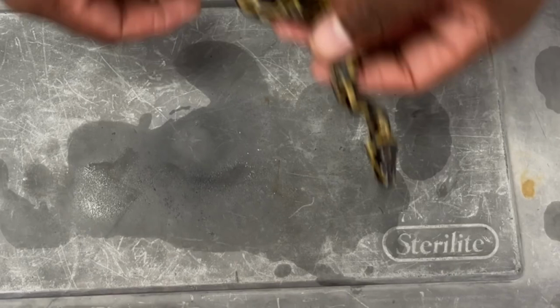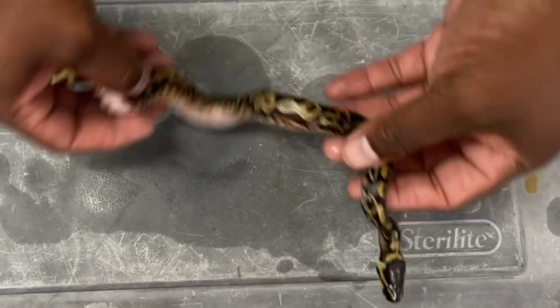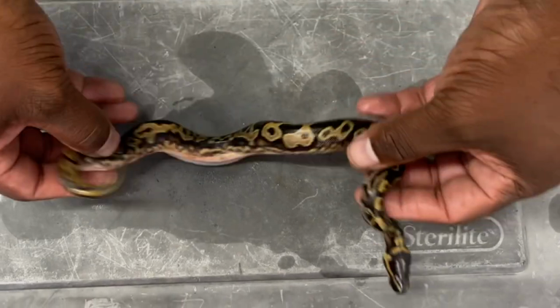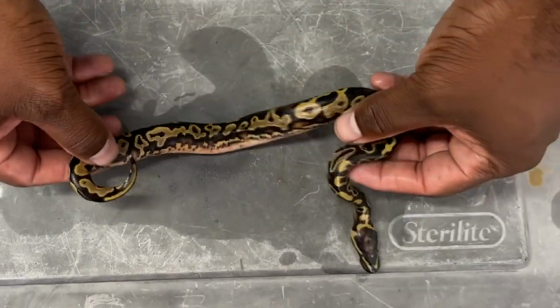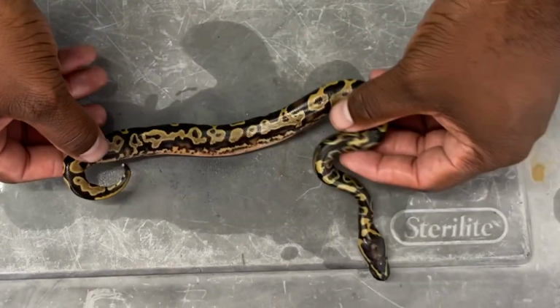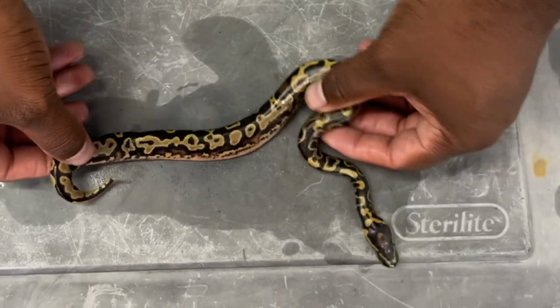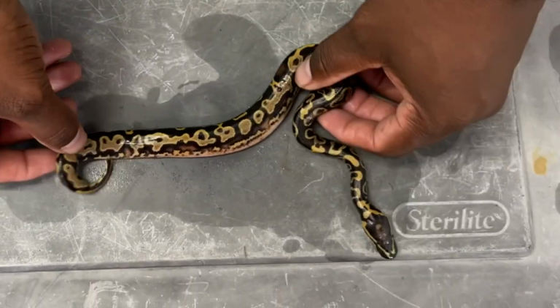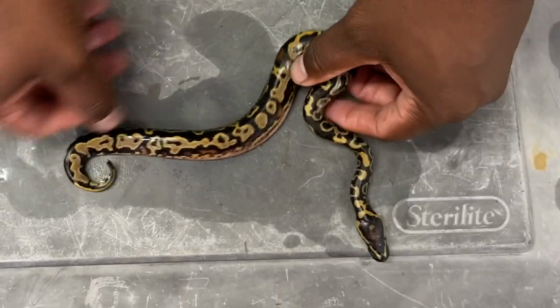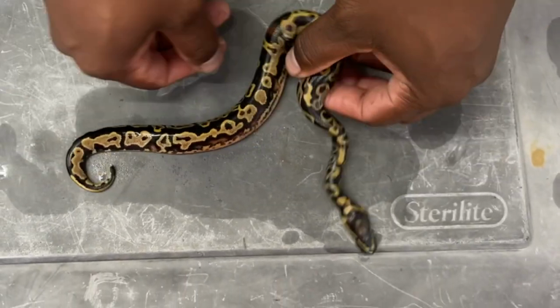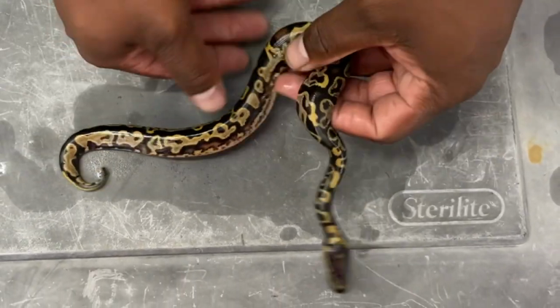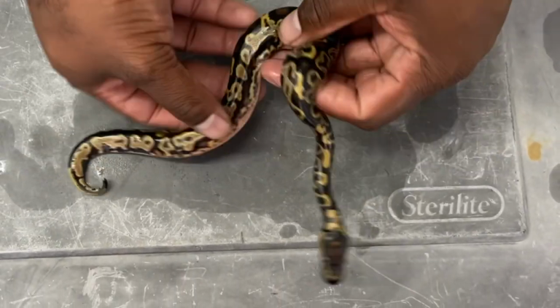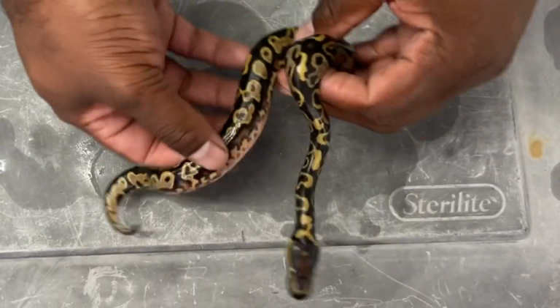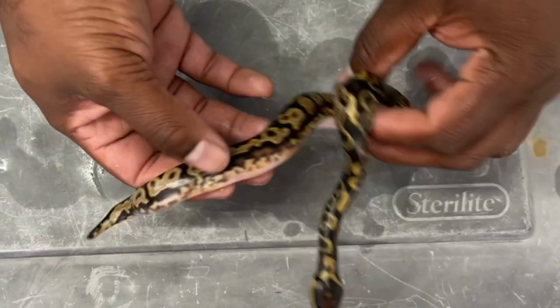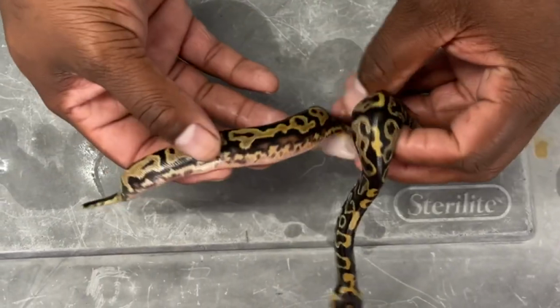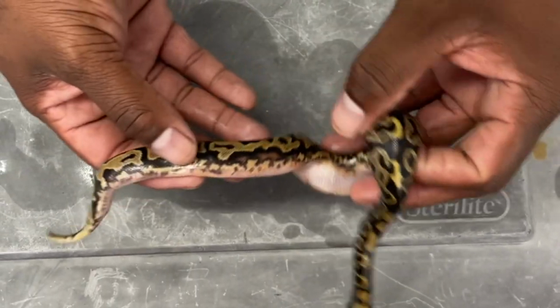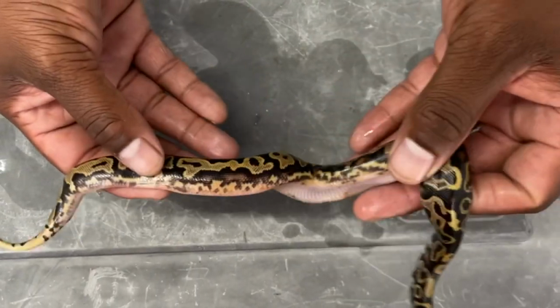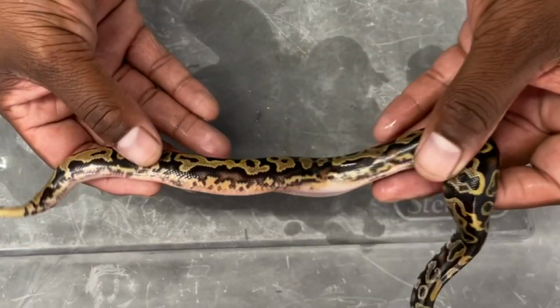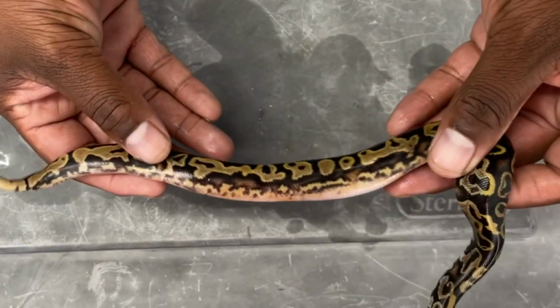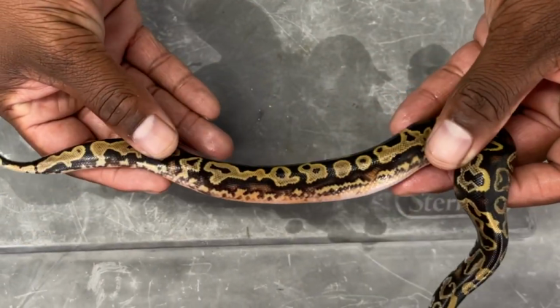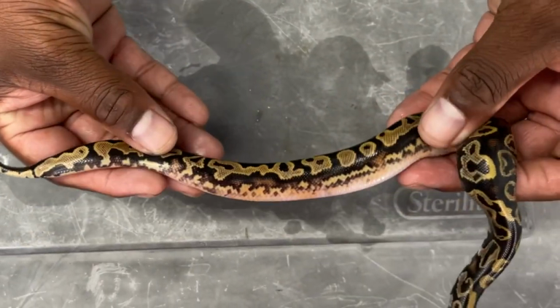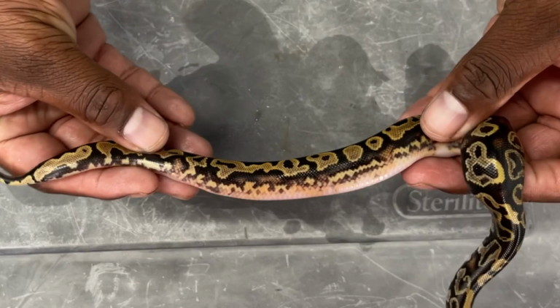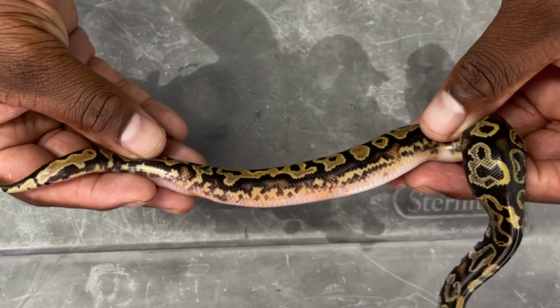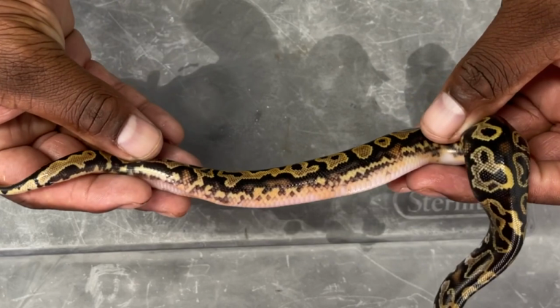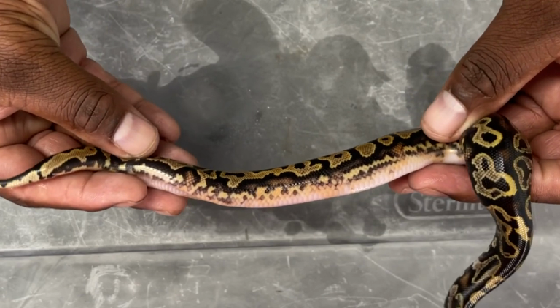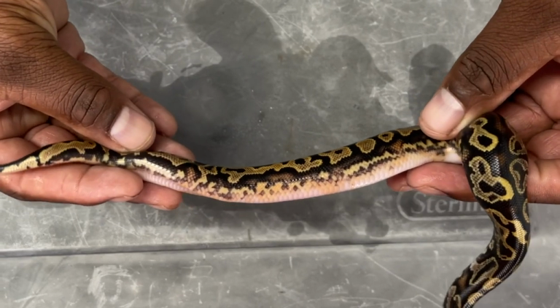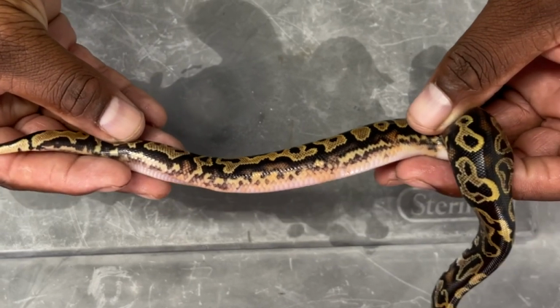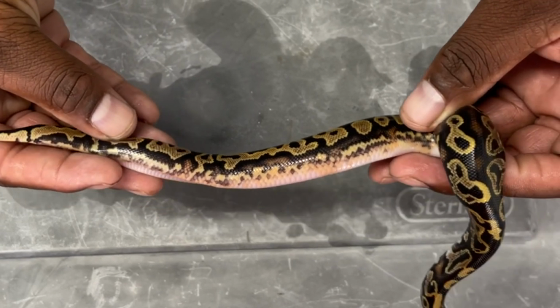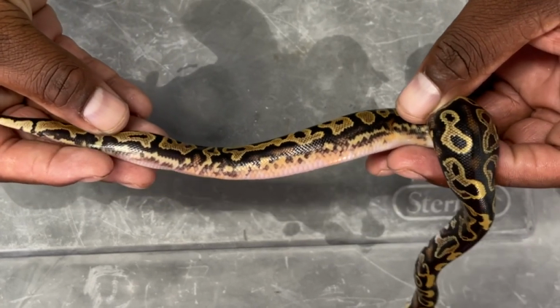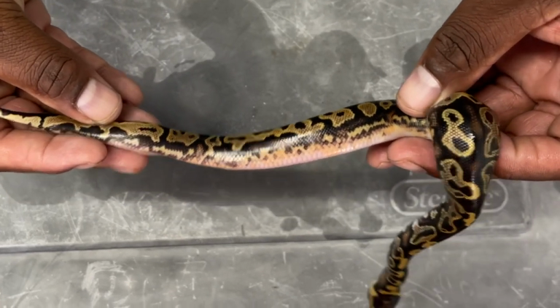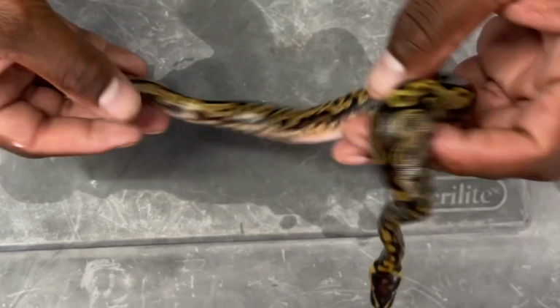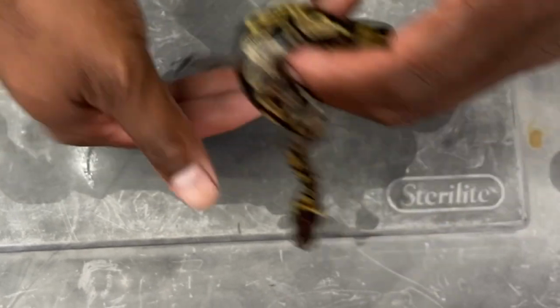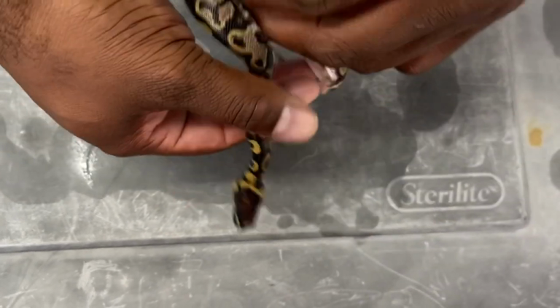Now my favorite one out of the clutch — the only male. Look at the sides on this guy. Incredible.